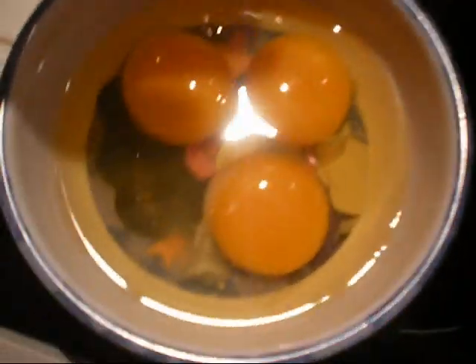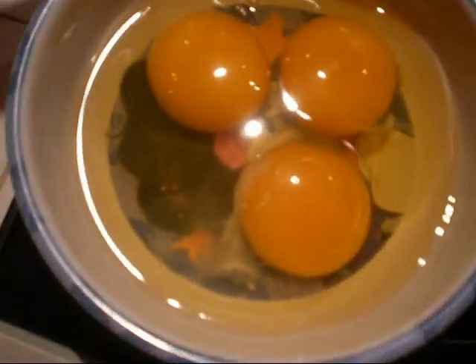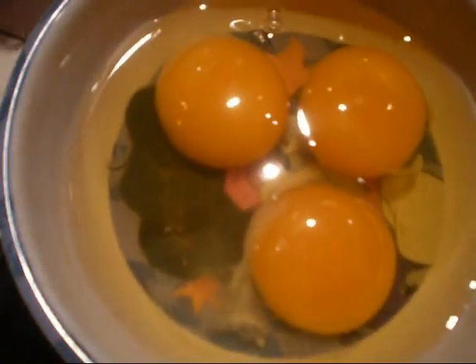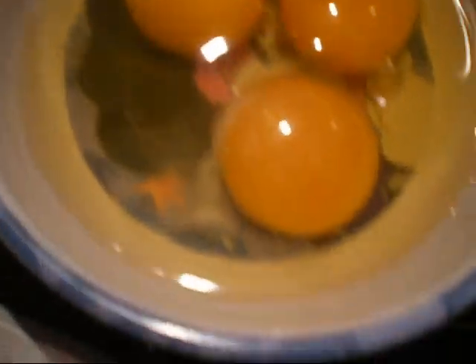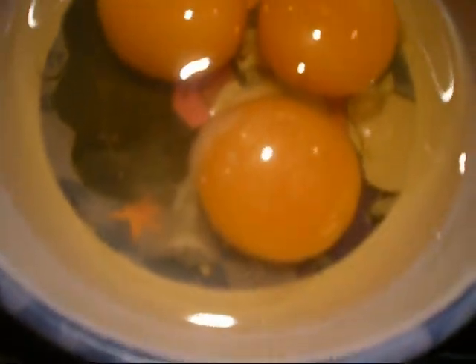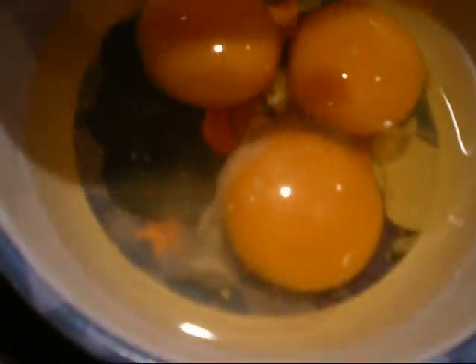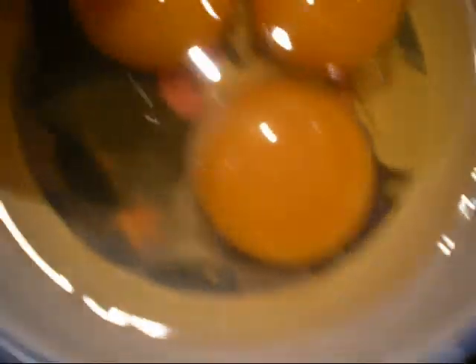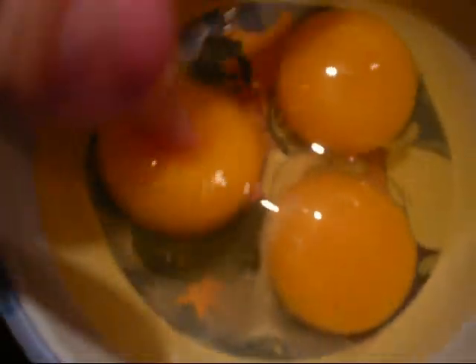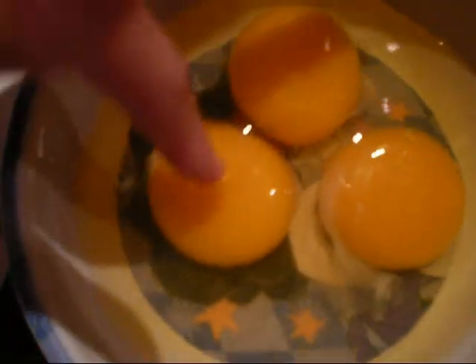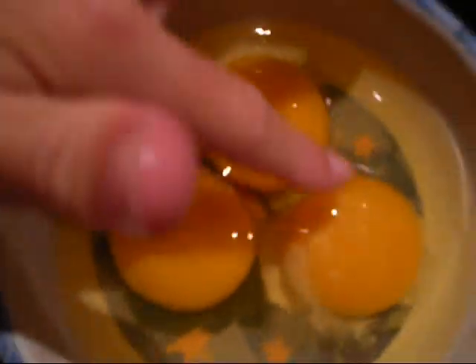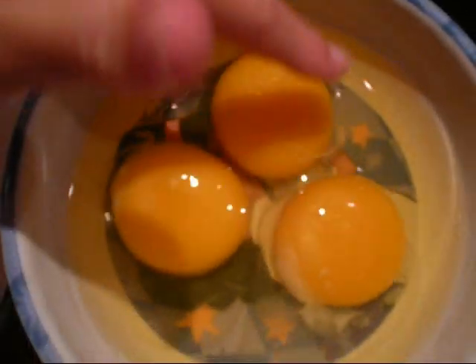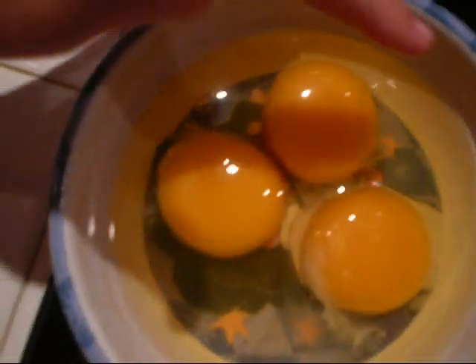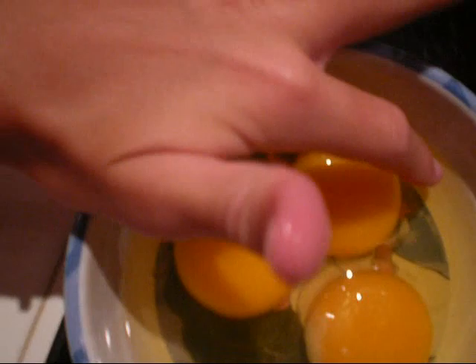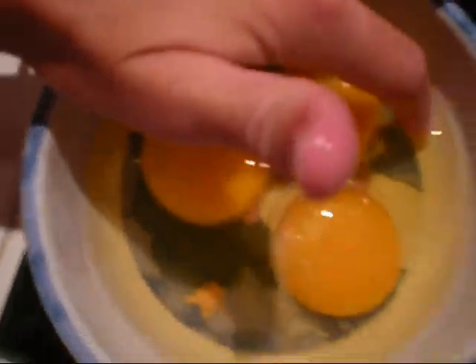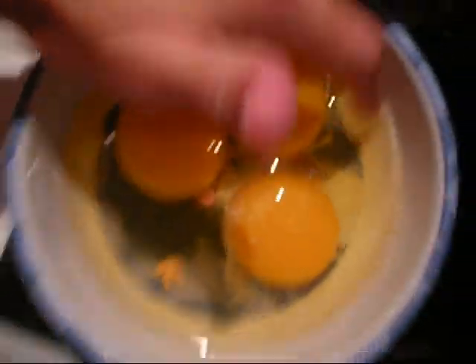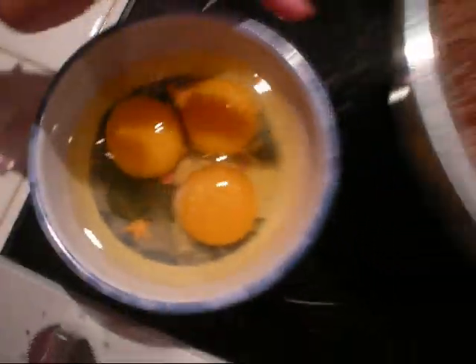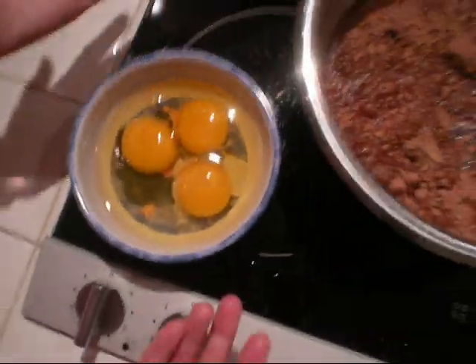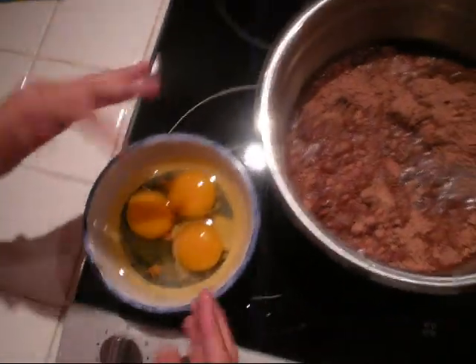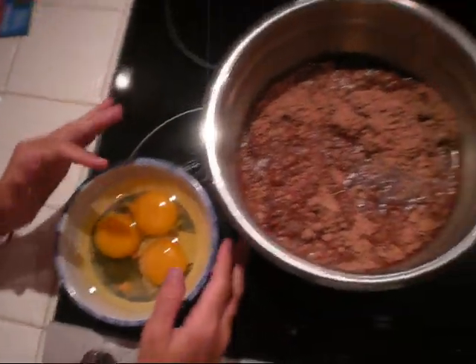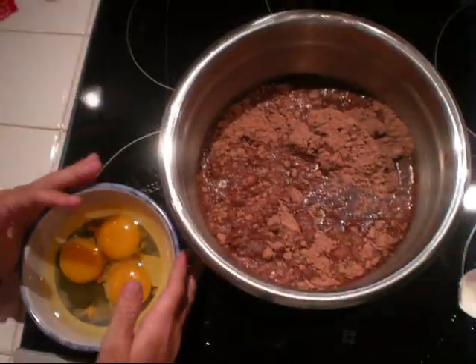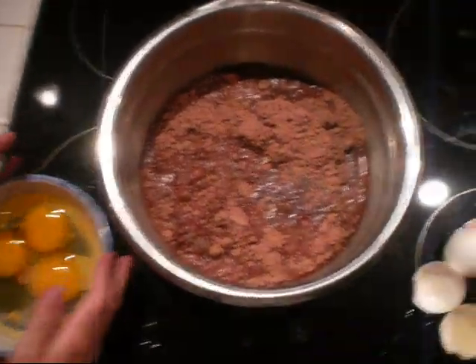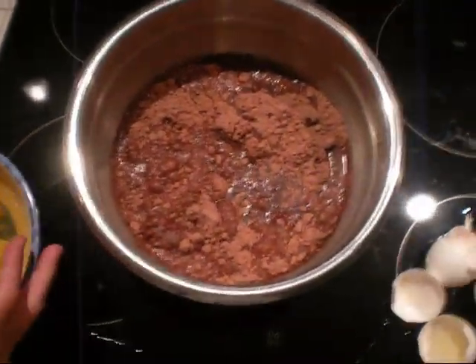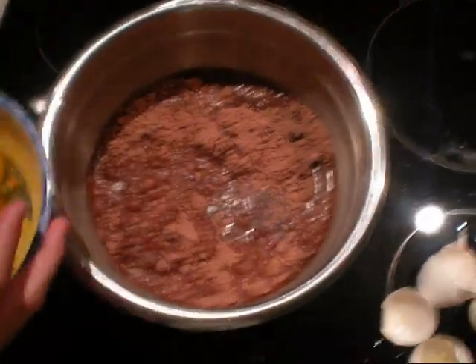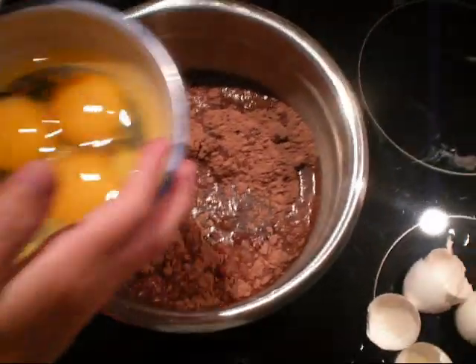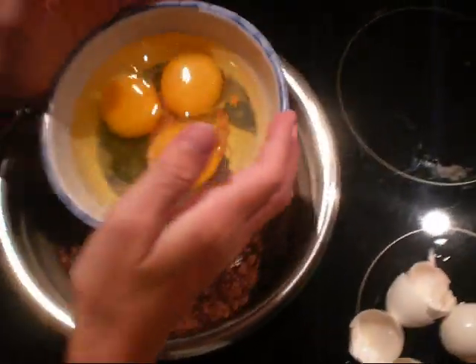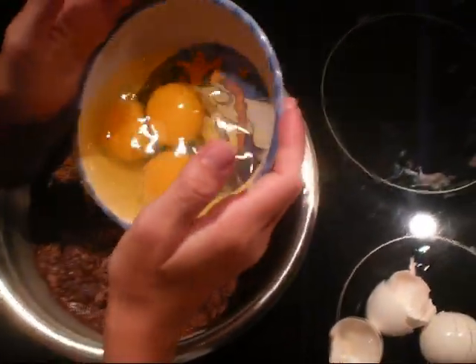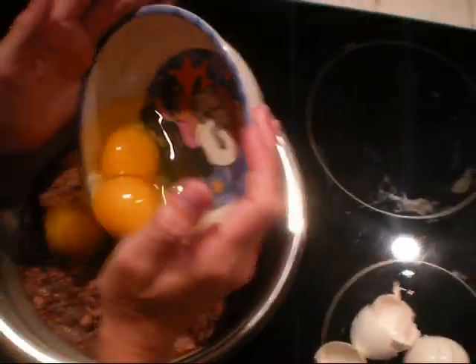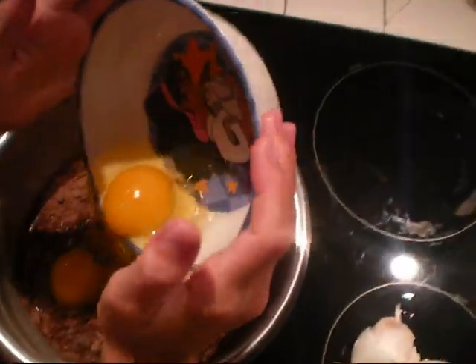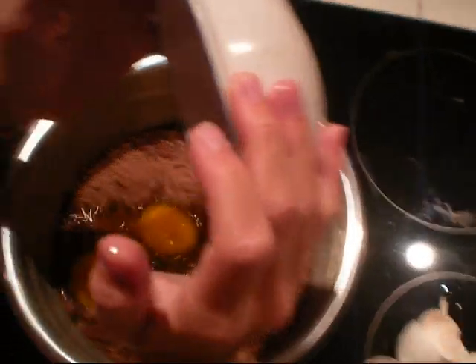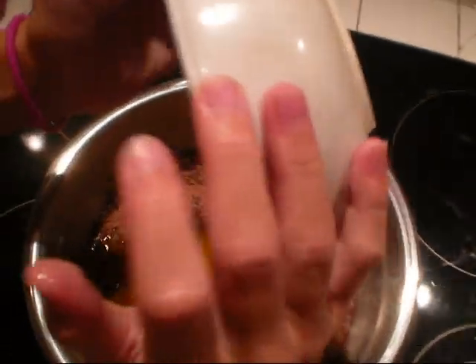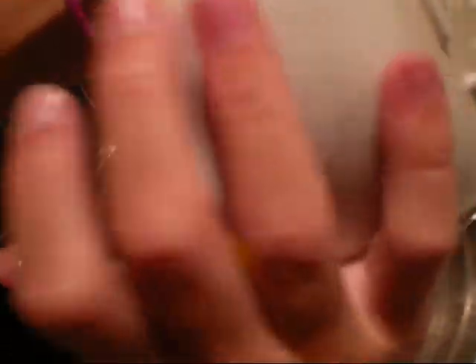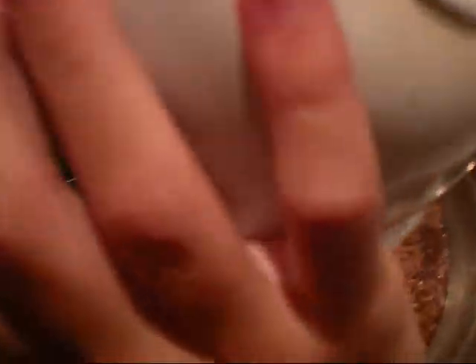Search the bowl for any eggshells. It's clean, all clean. And then, dump the eggs into the bowl.